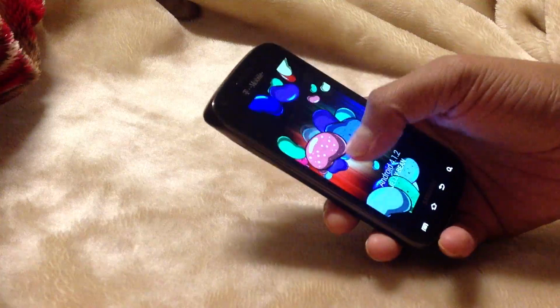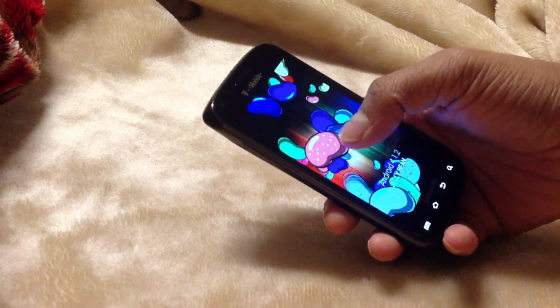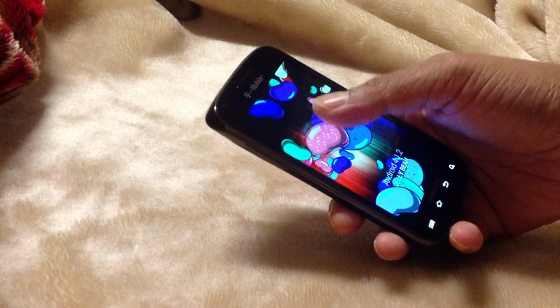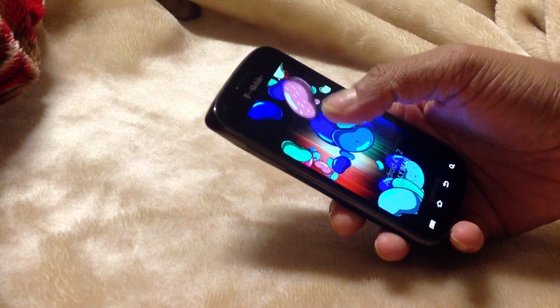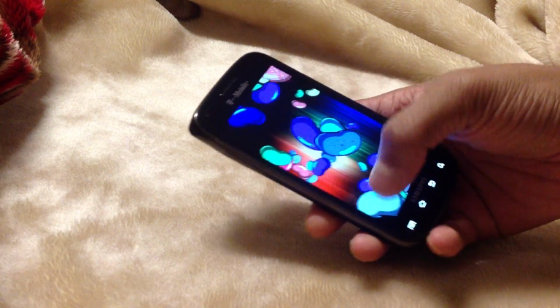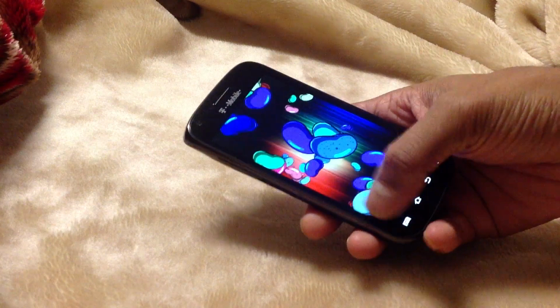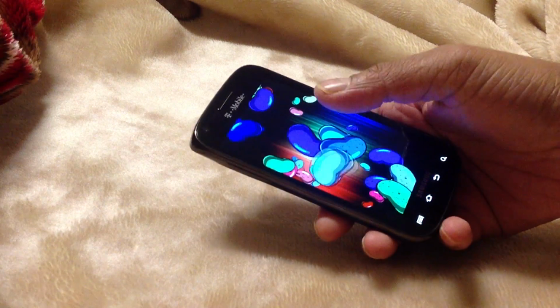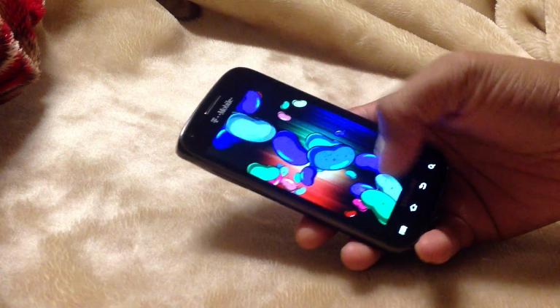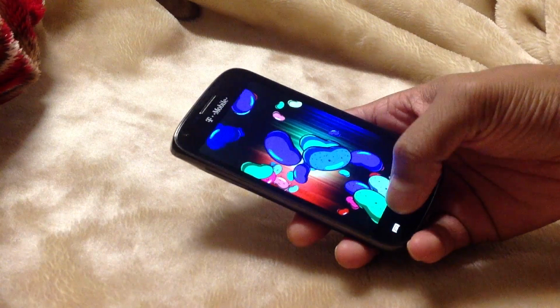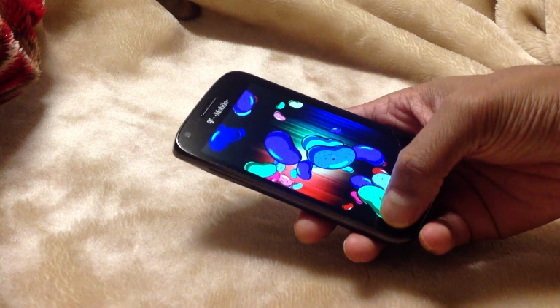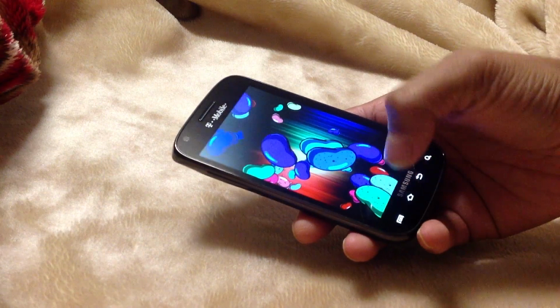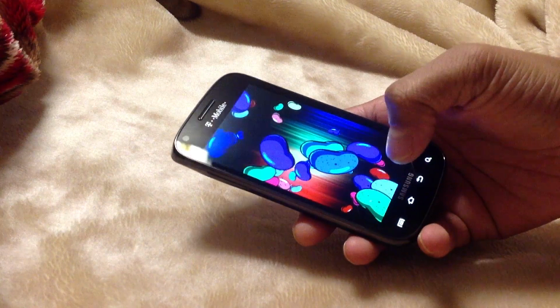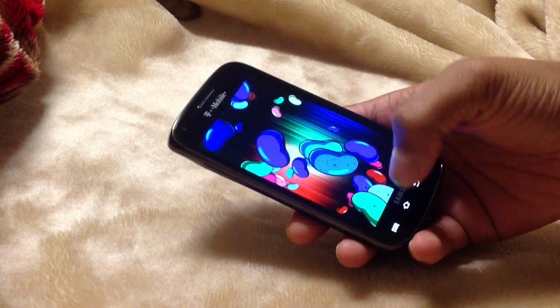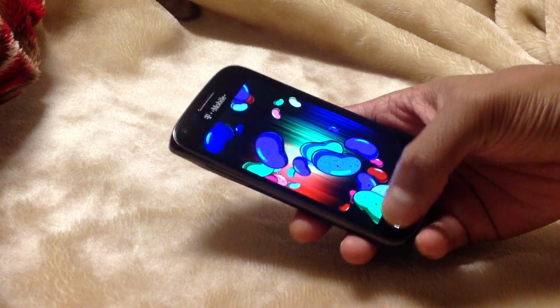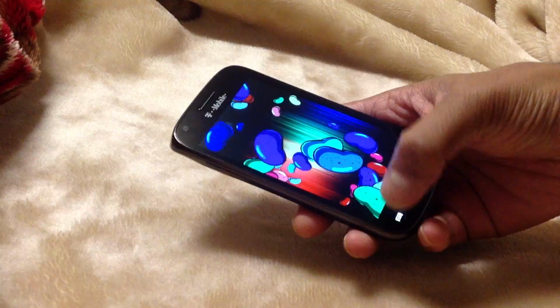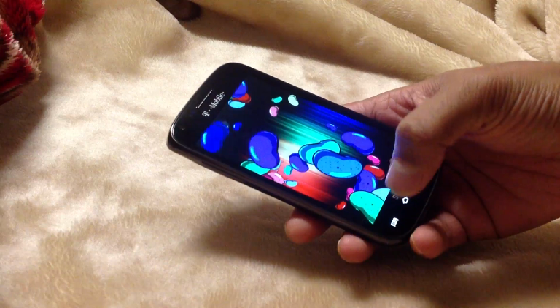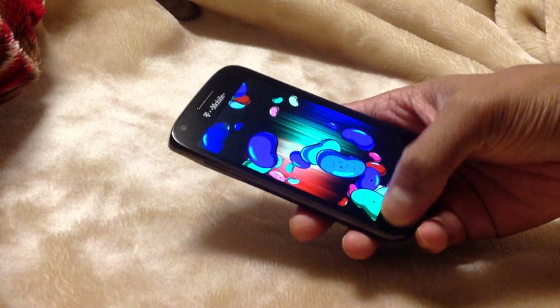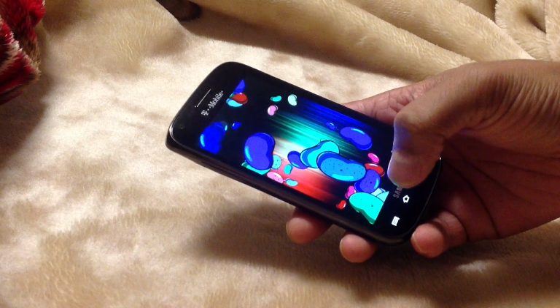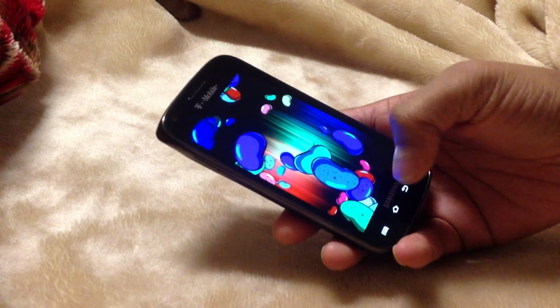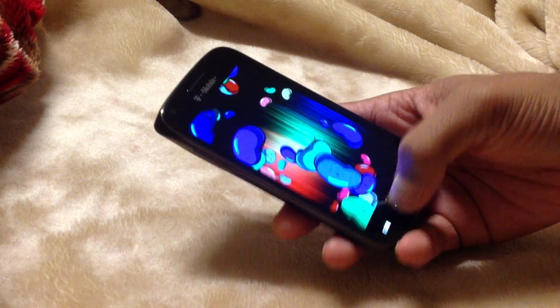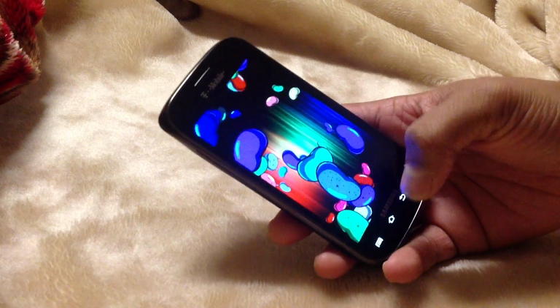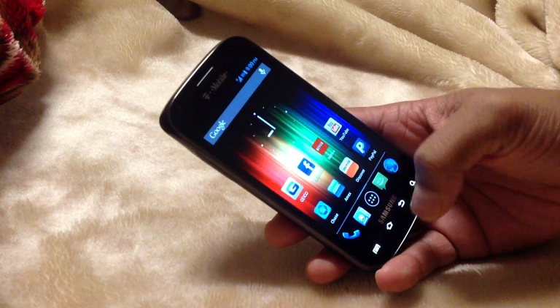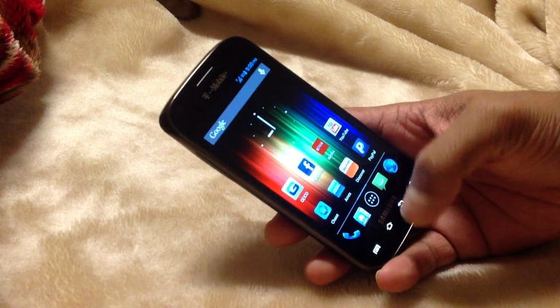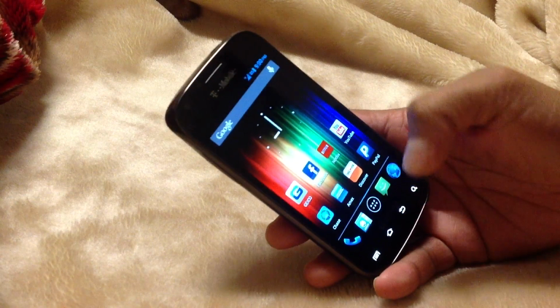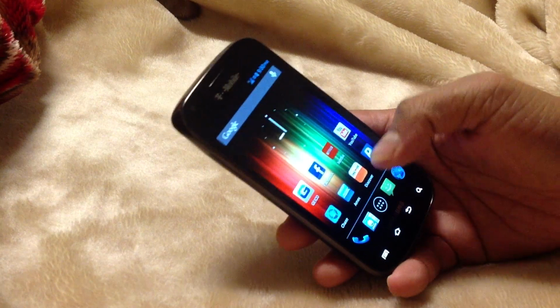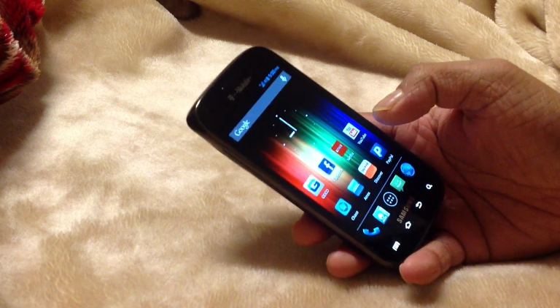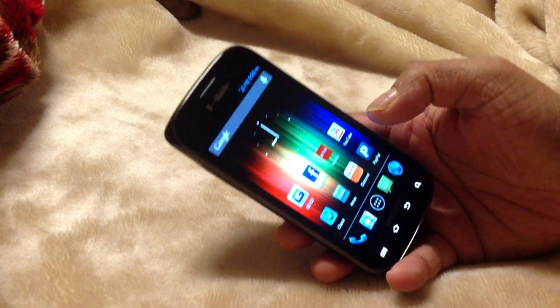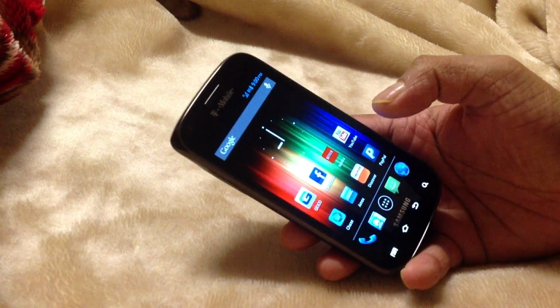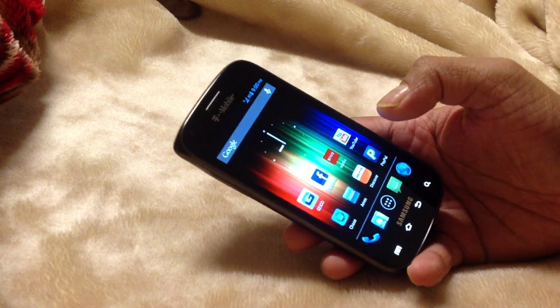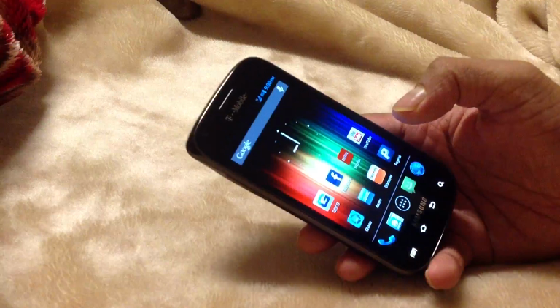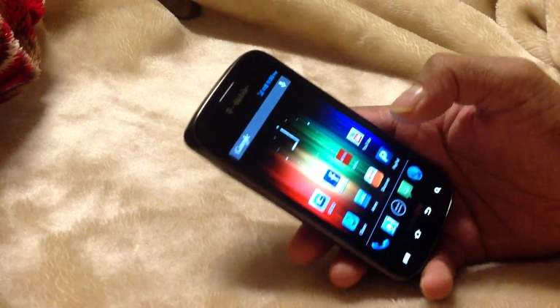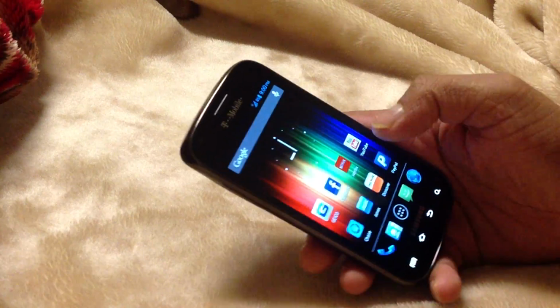See, moving the Jelly Bean around. Just give it a try guys, if you guys have a Blaze, give it a try — Samsung Galaxy Blaze.